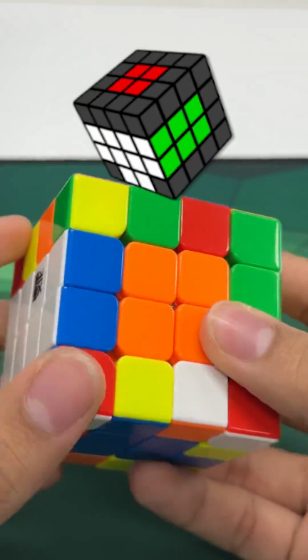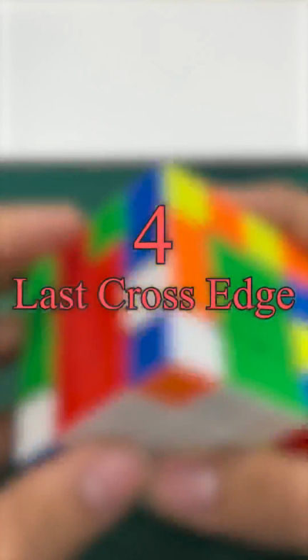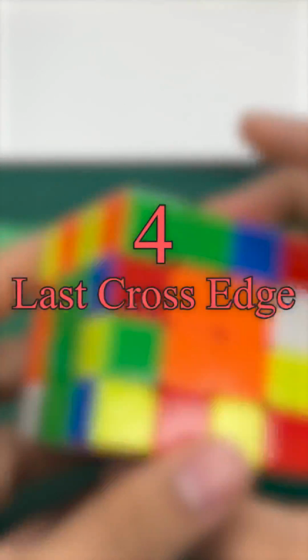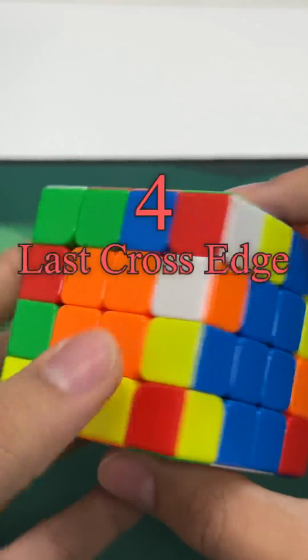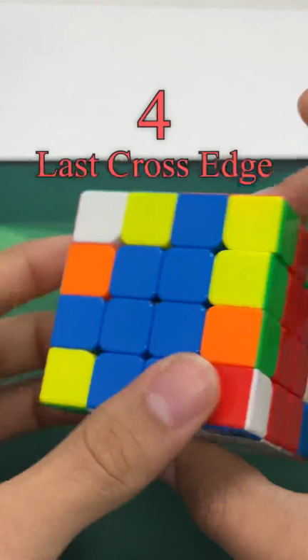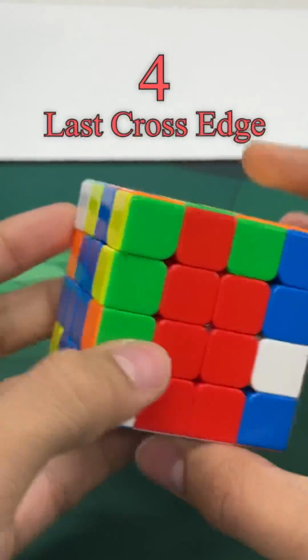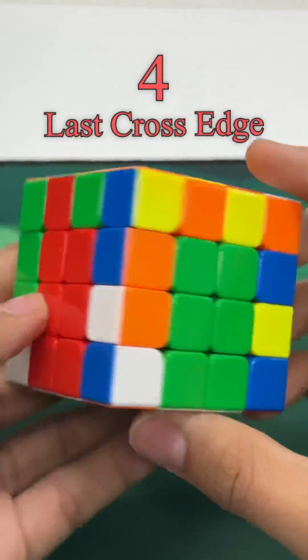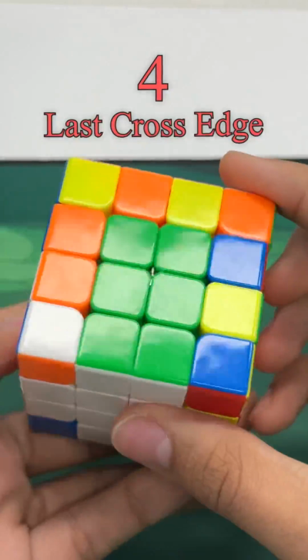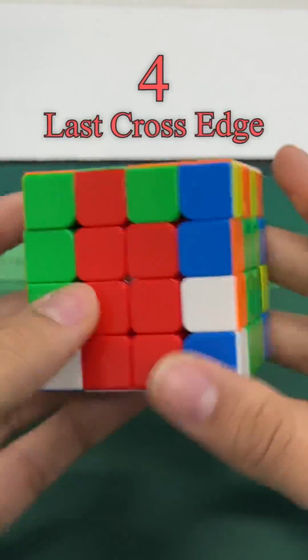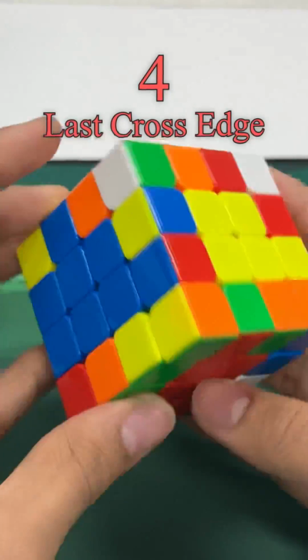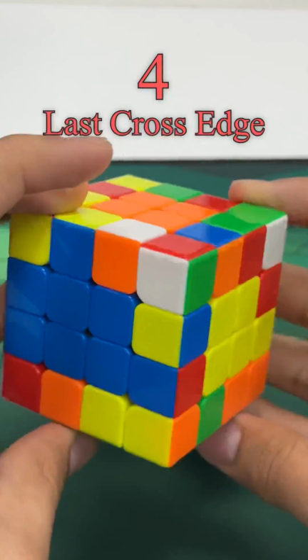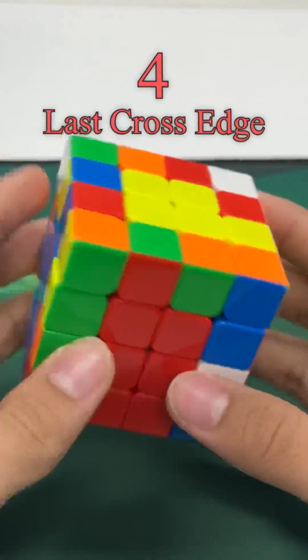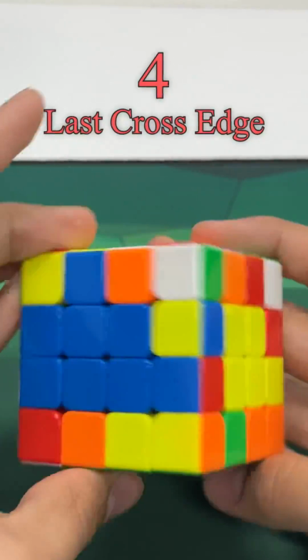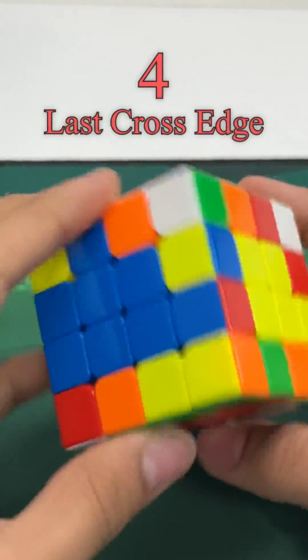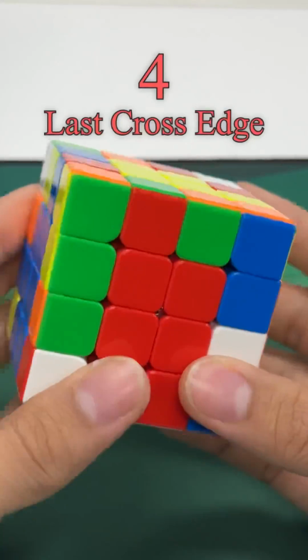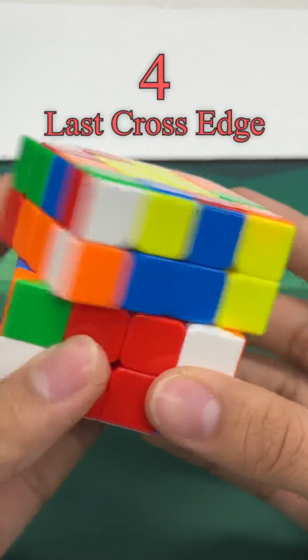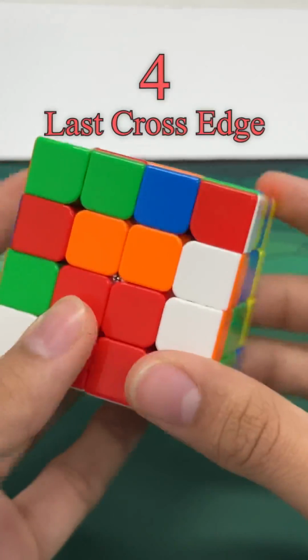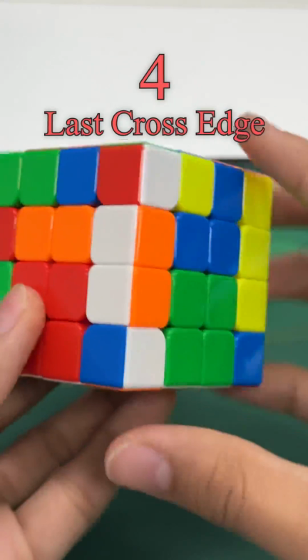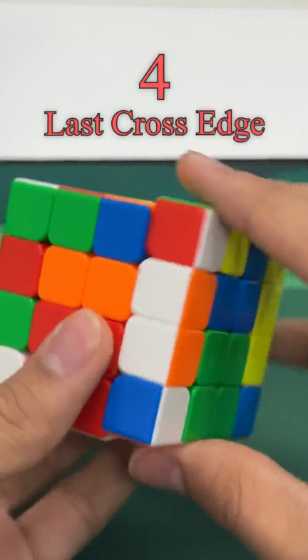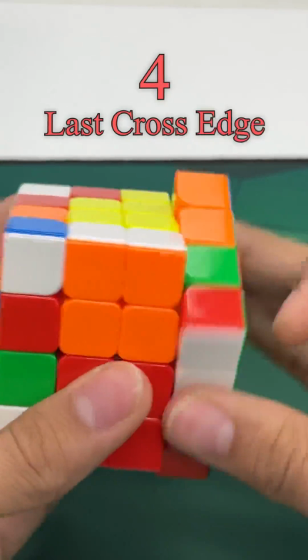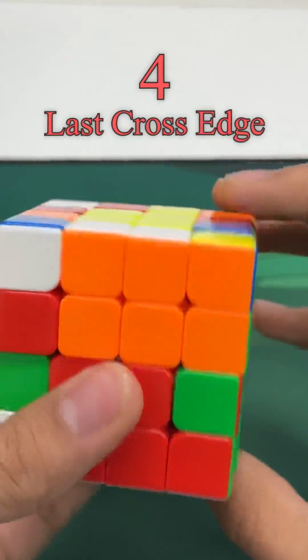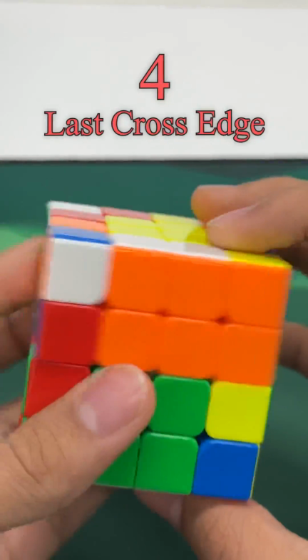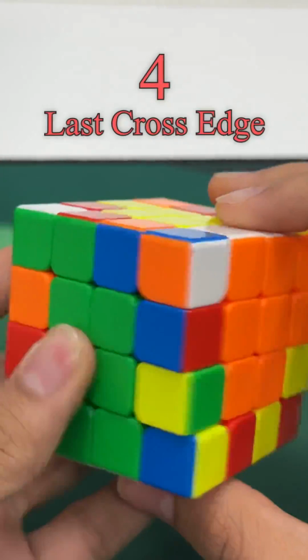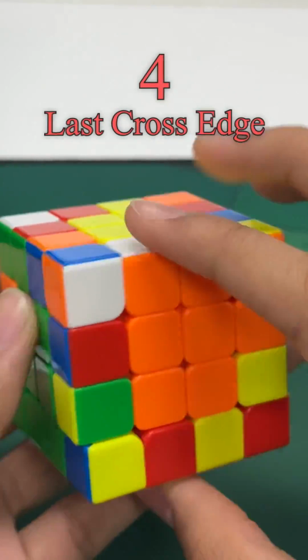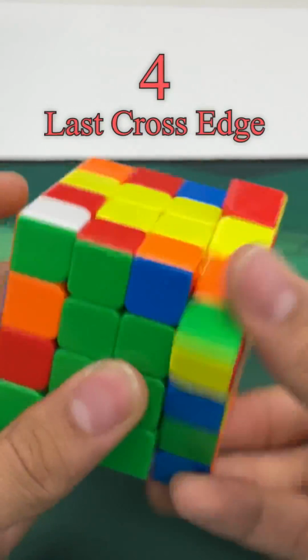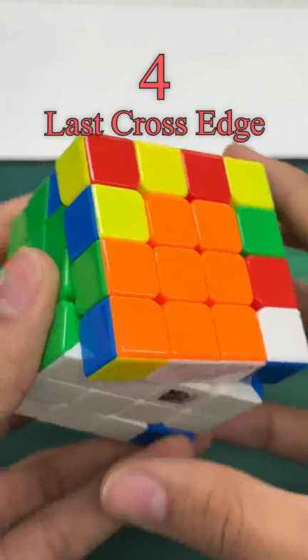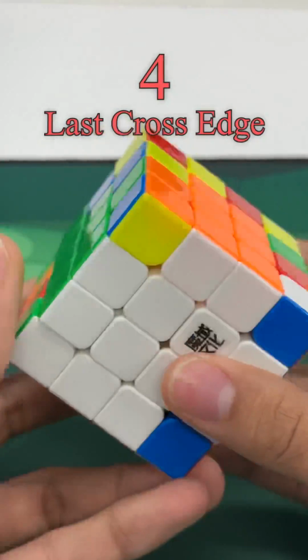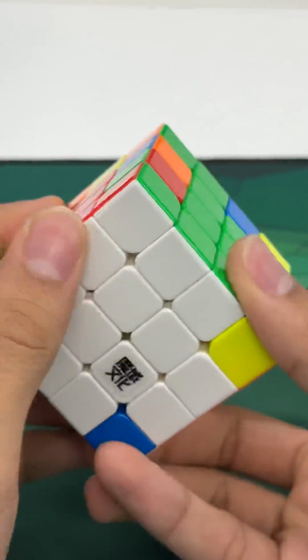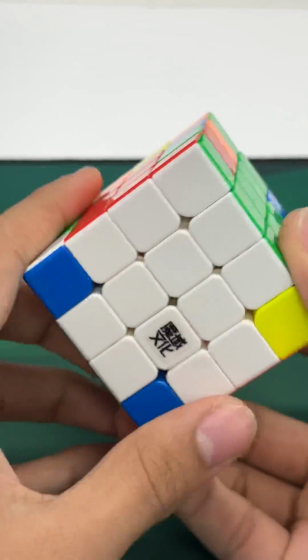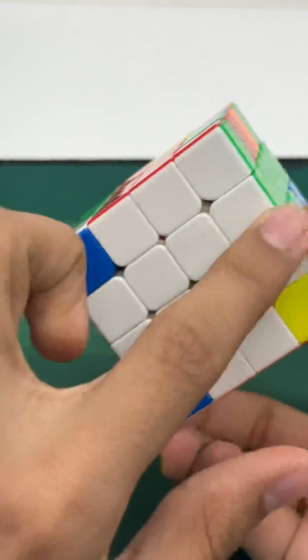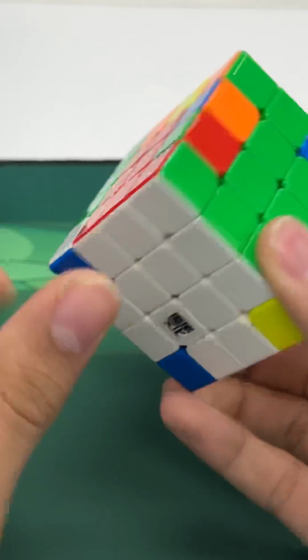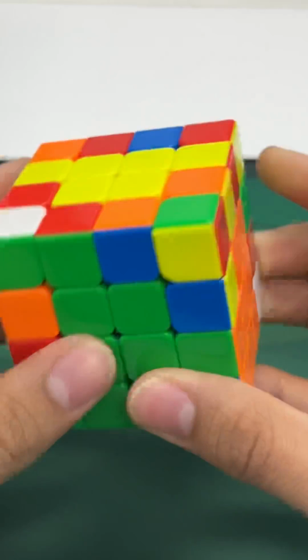Step 4: Once this is done, we flip back over to having a cross color on the bottom. Solve the last cross edge and insert it into the right position. After all this, we've got a full cross and we're ready to finish the rest of our edges.